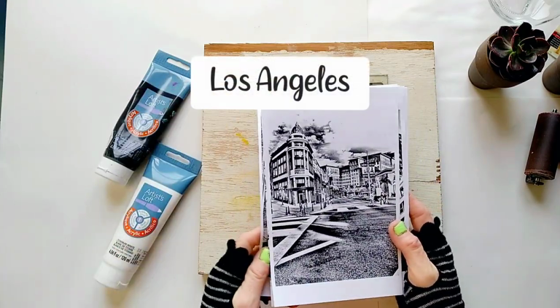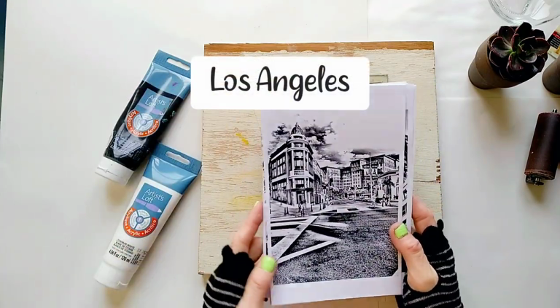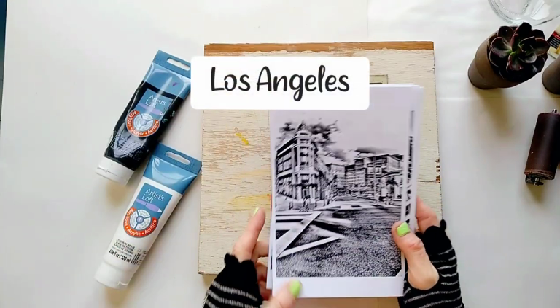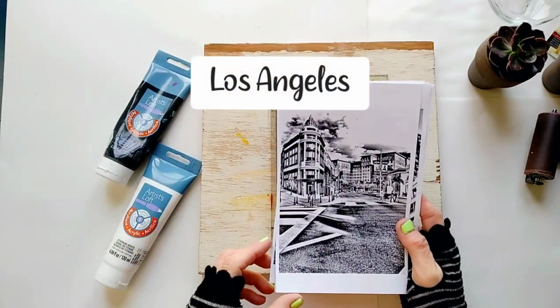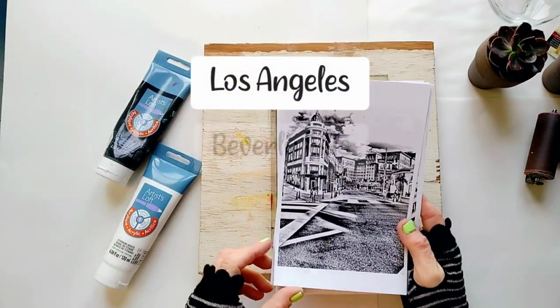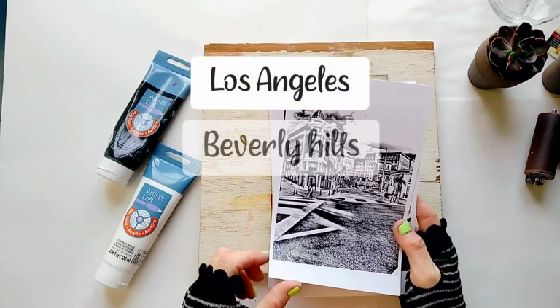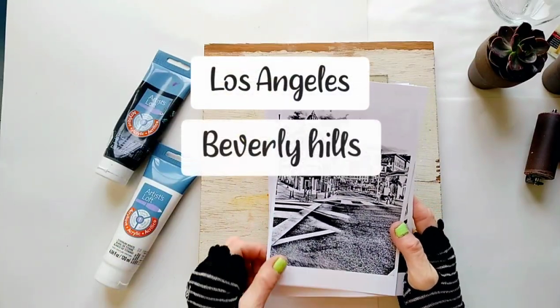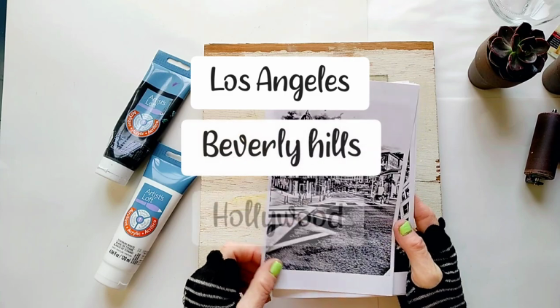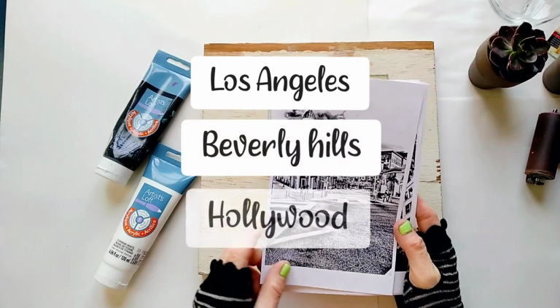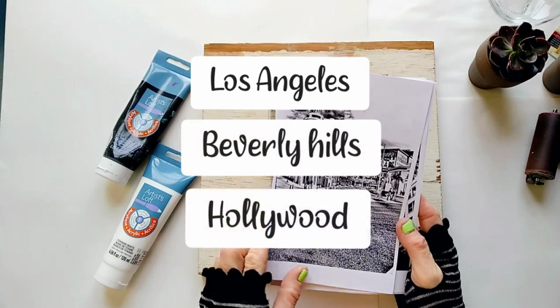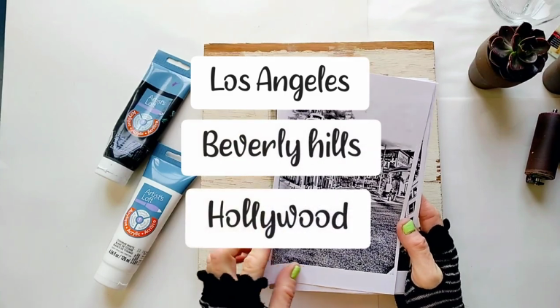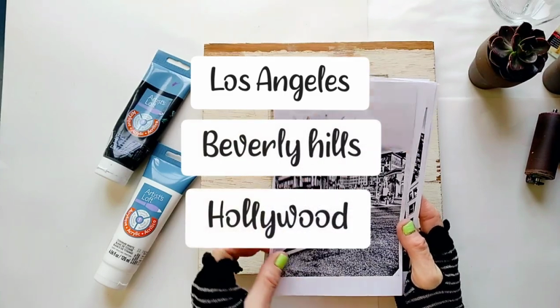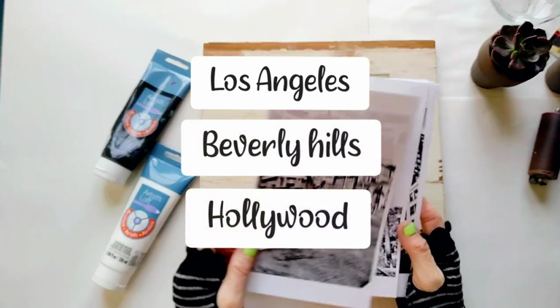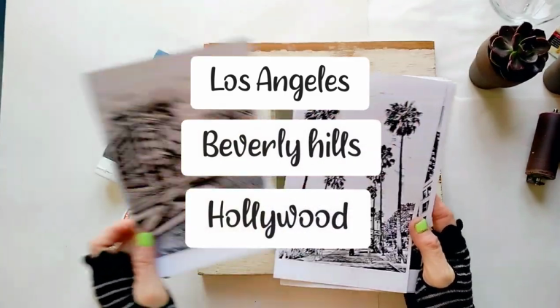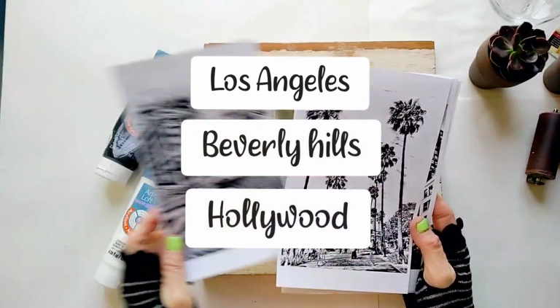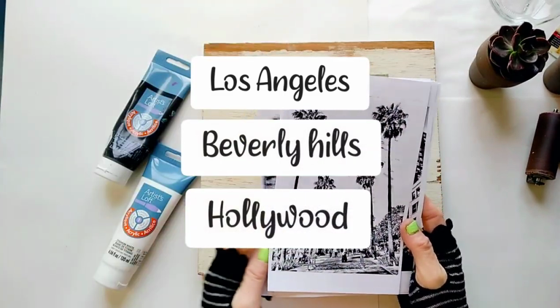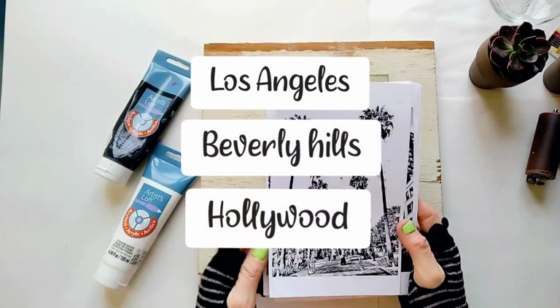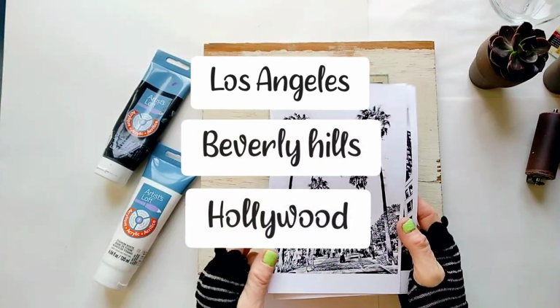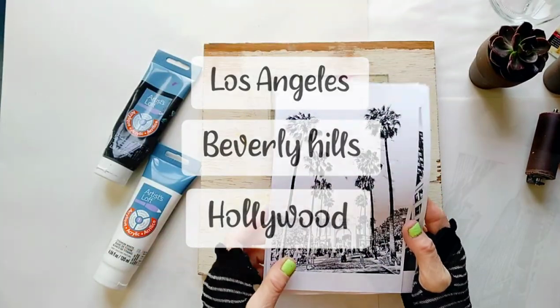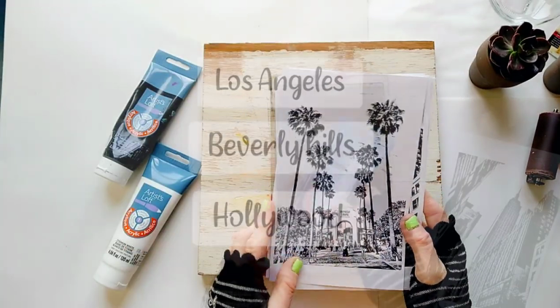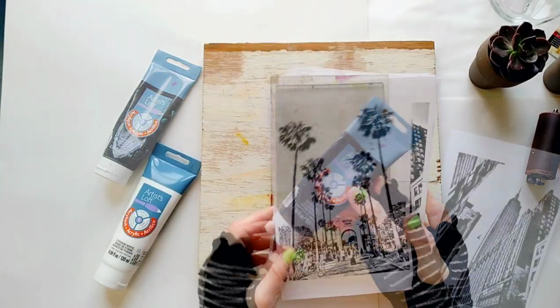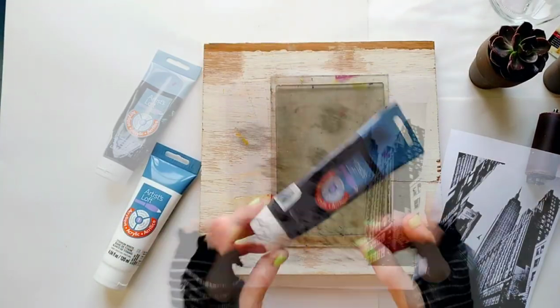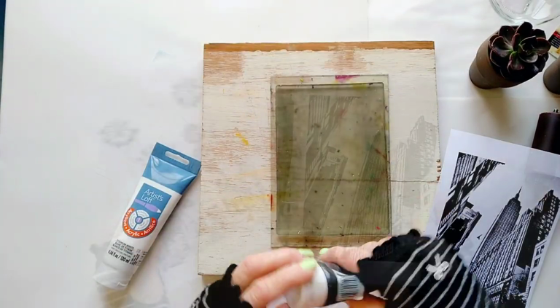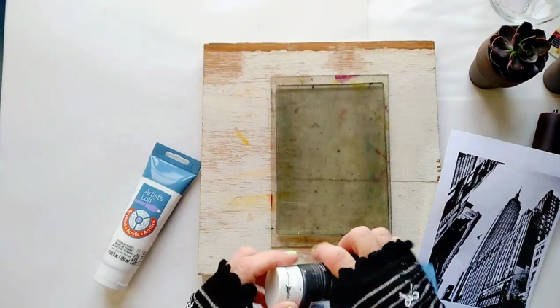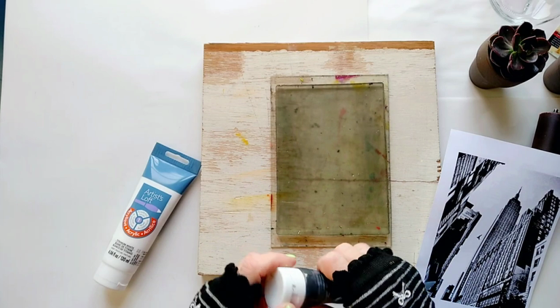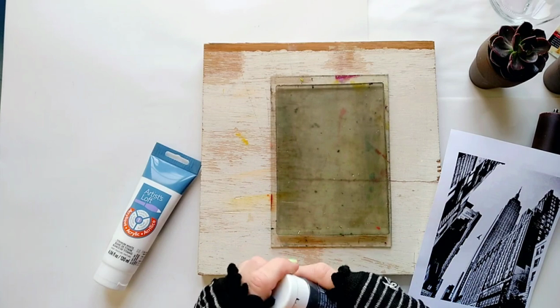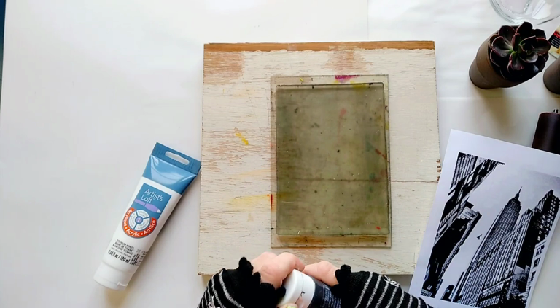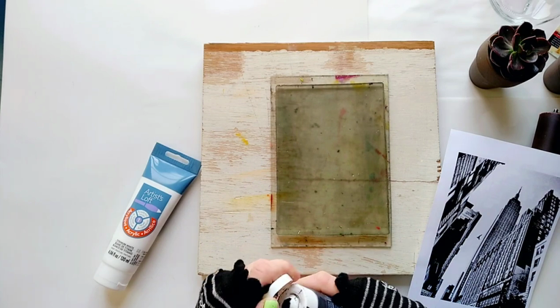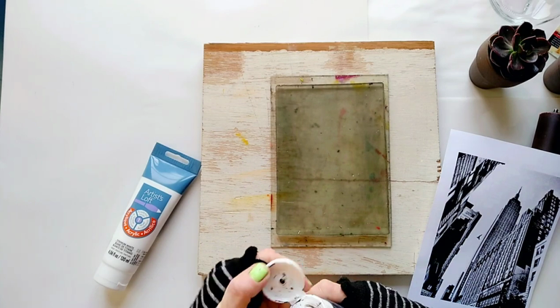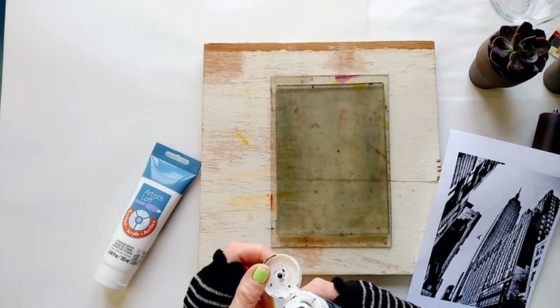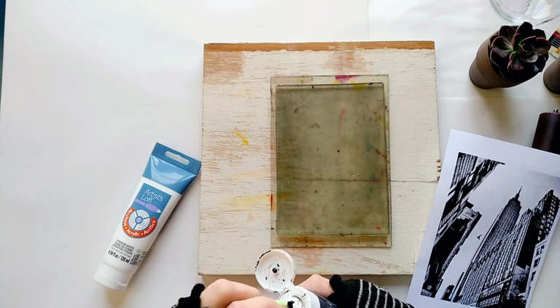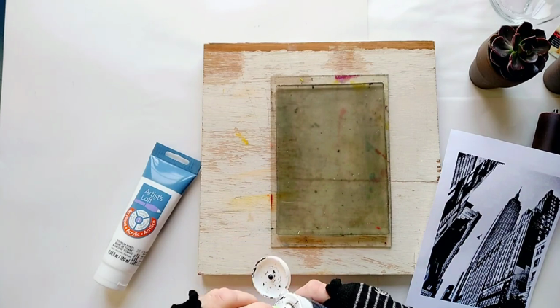Not sure you can tell, but most of these are photos I took in Los Angeles — Beverly Hills and Hollywood. I feel like I don't often use my local photos, but I will today.